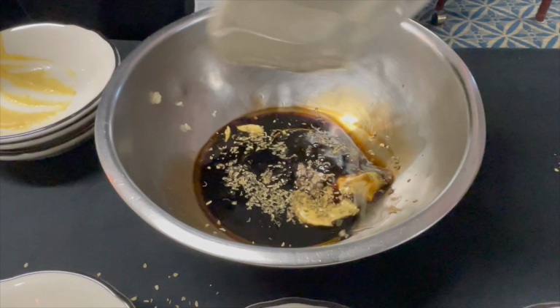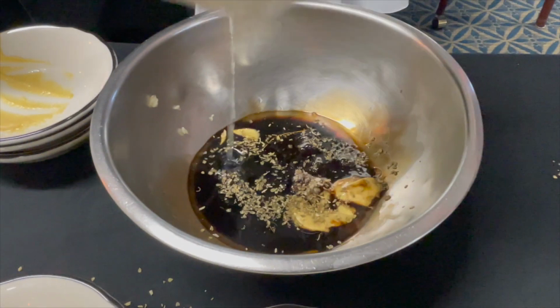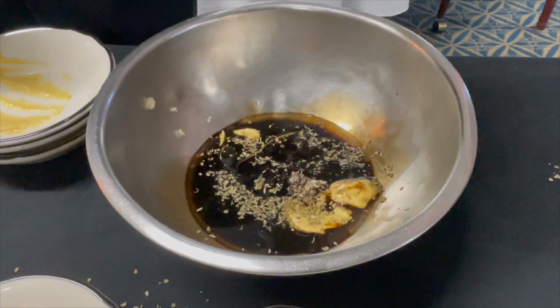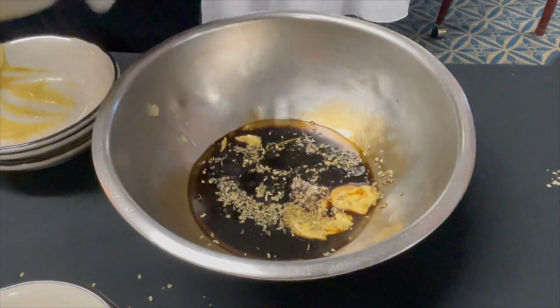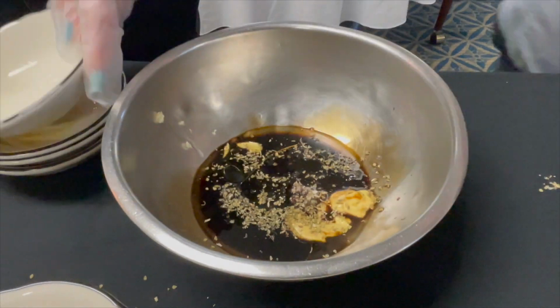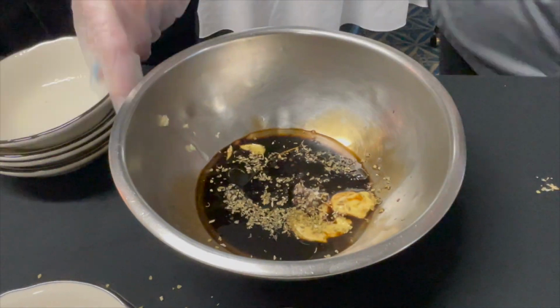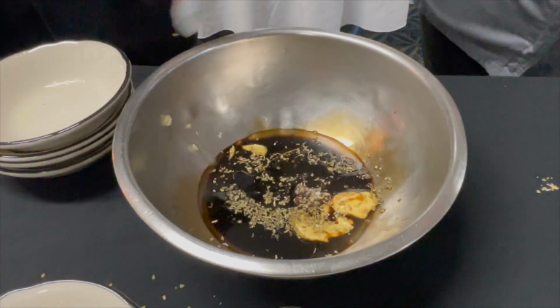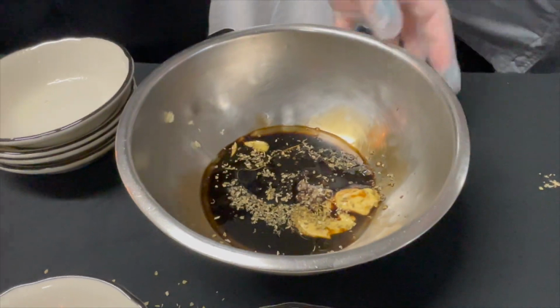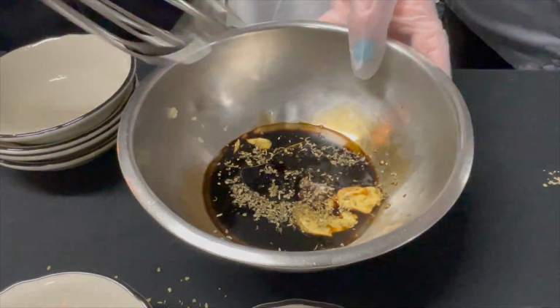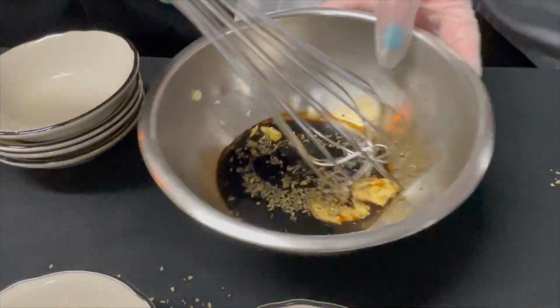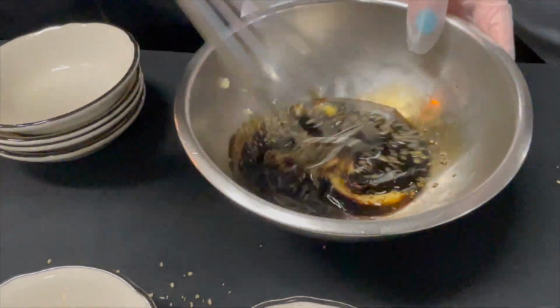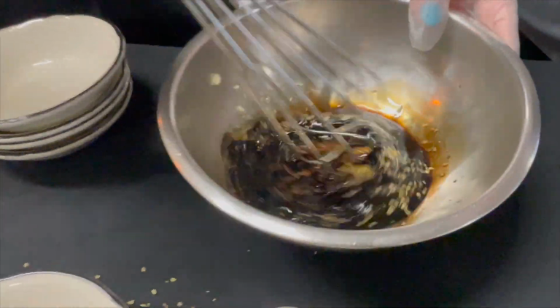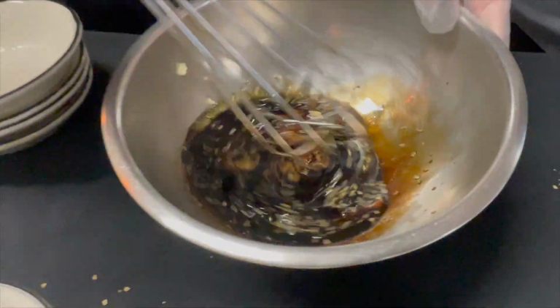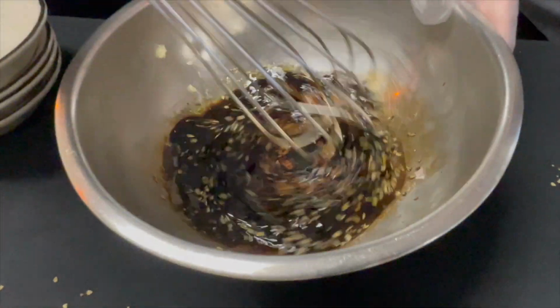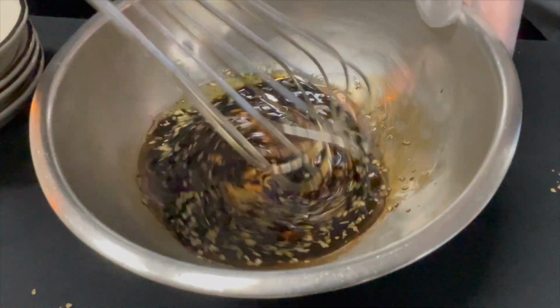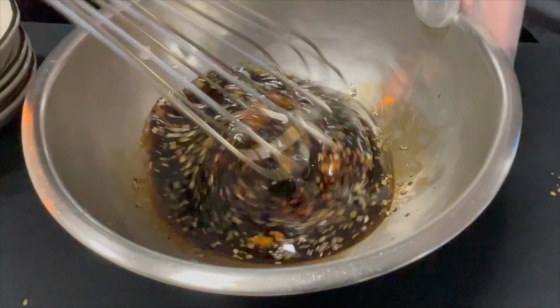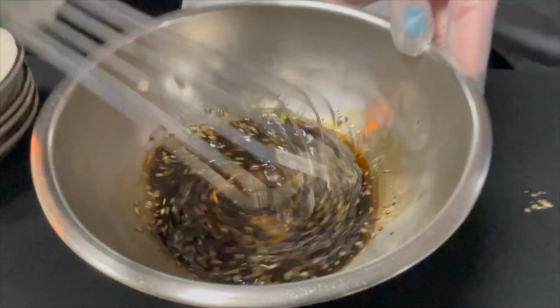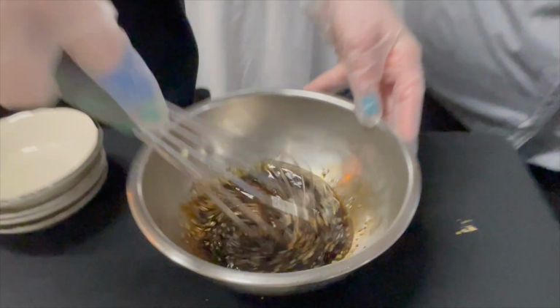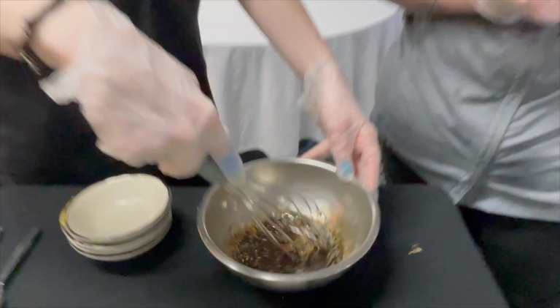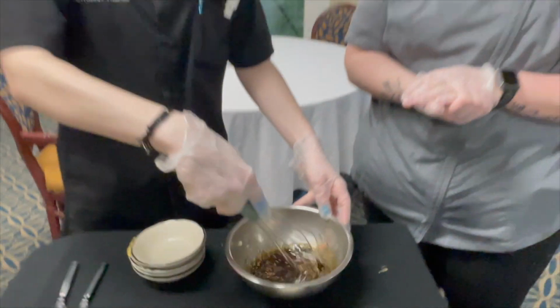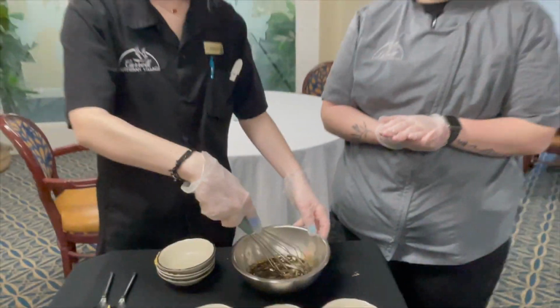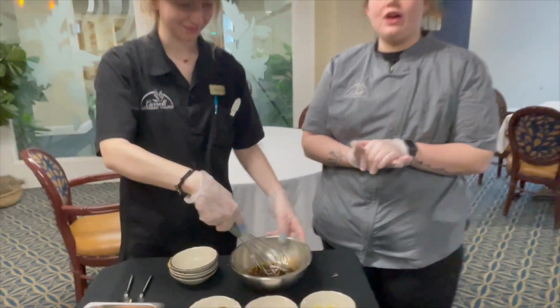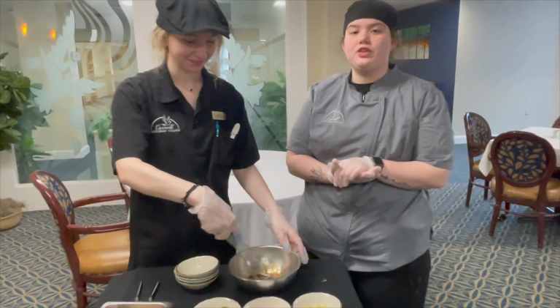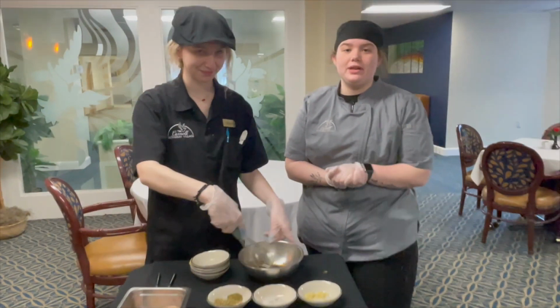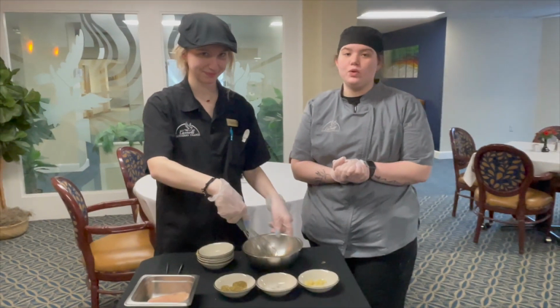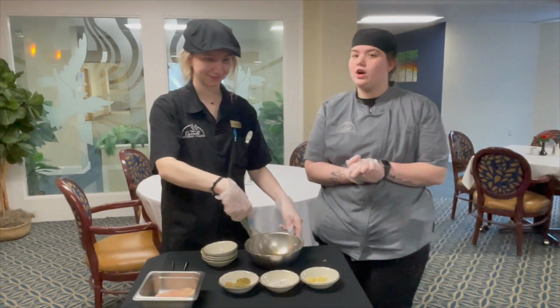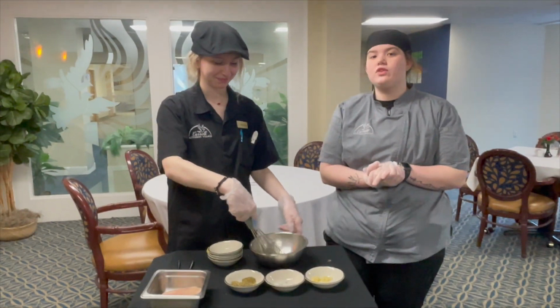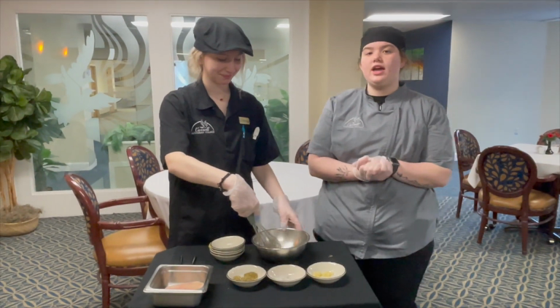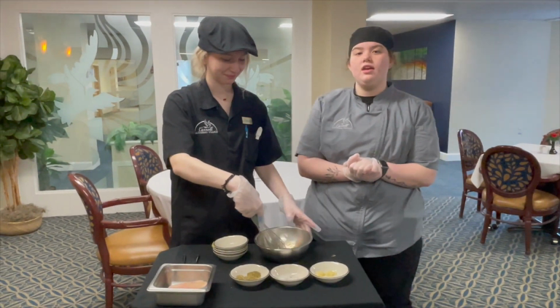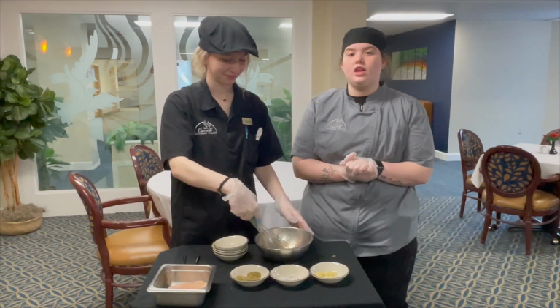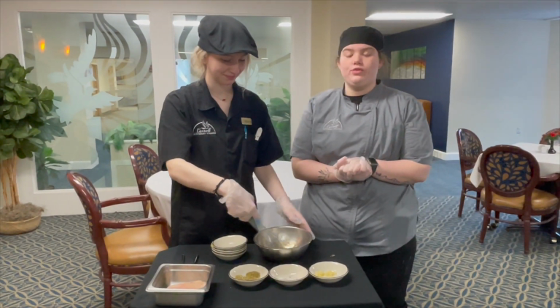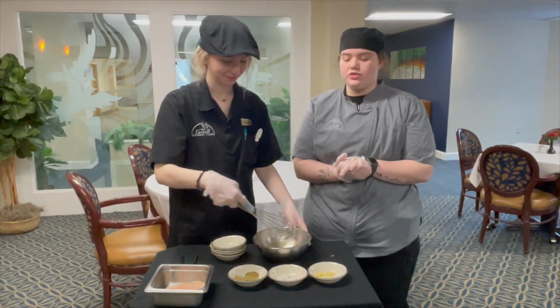We're gonna mix that up, and then once that's all mixed we're gonna let our chicken marinate for around 30 minutes or overnight in the refrigerator.